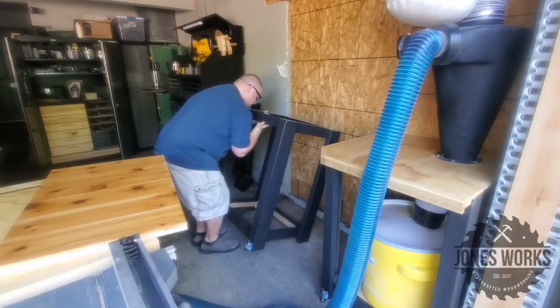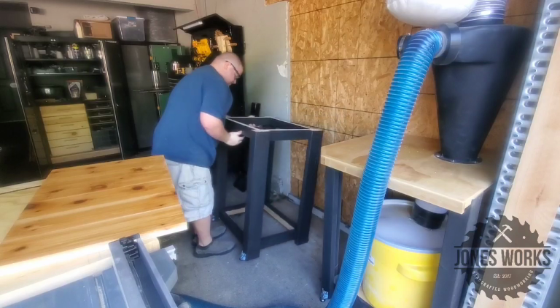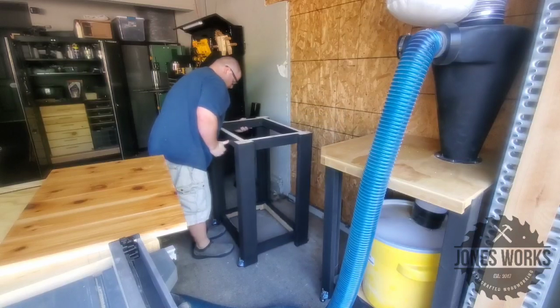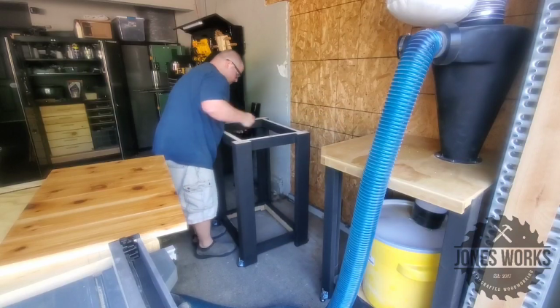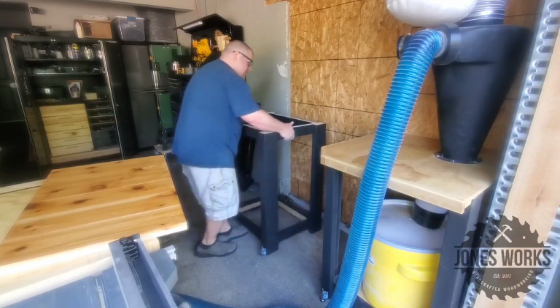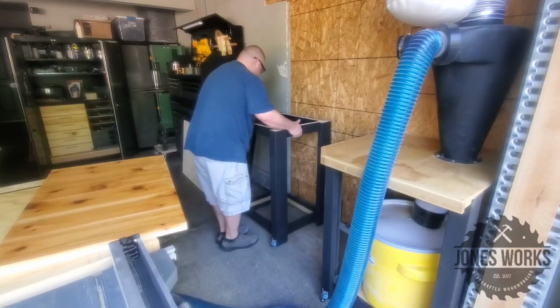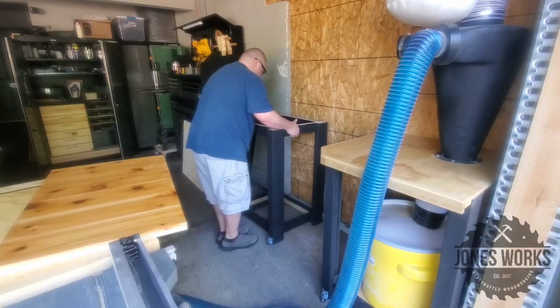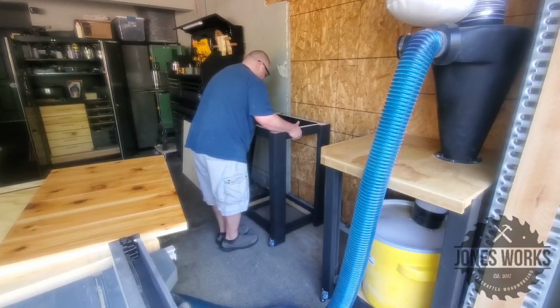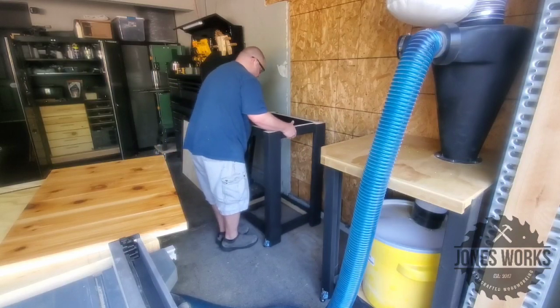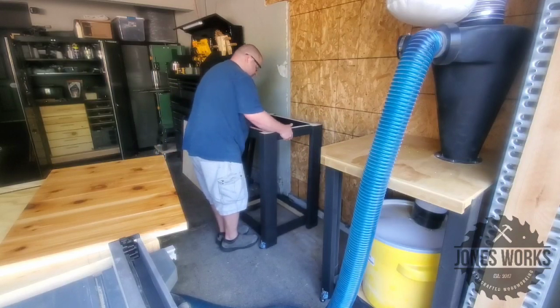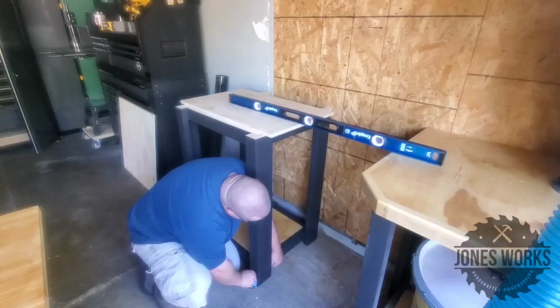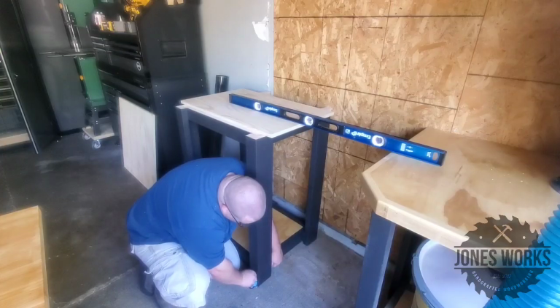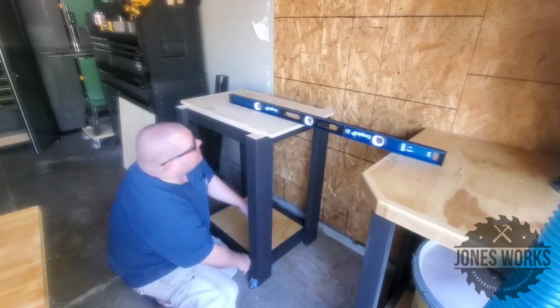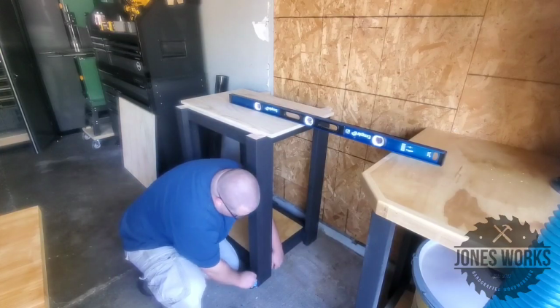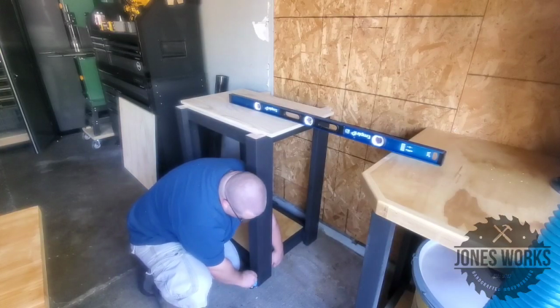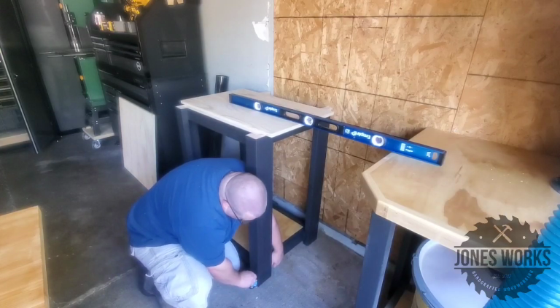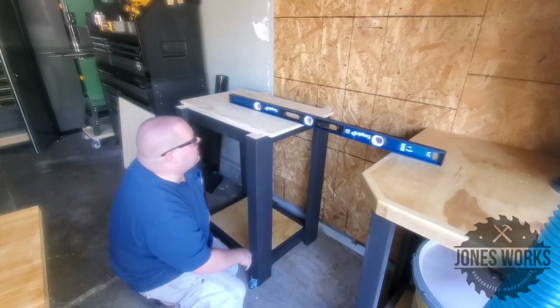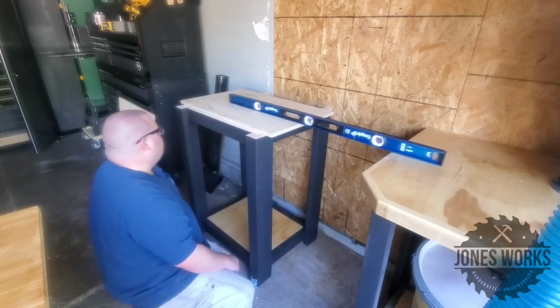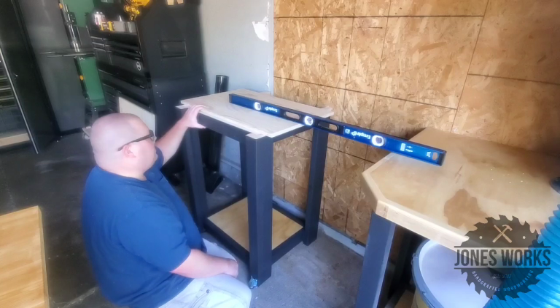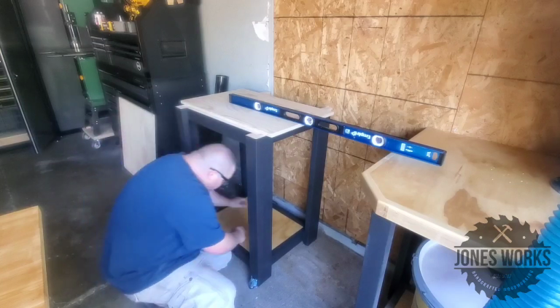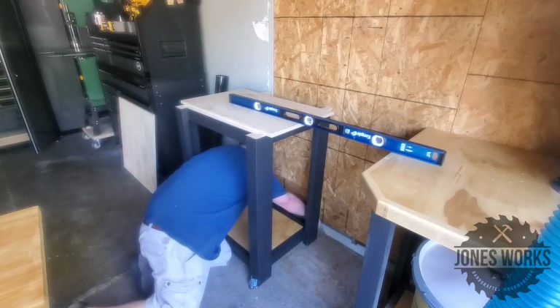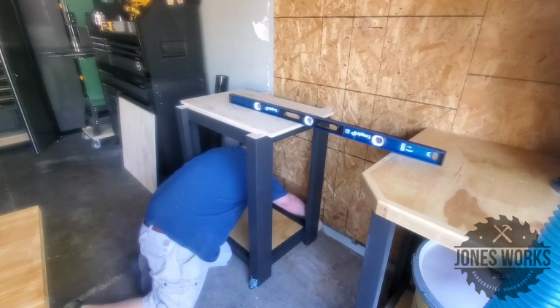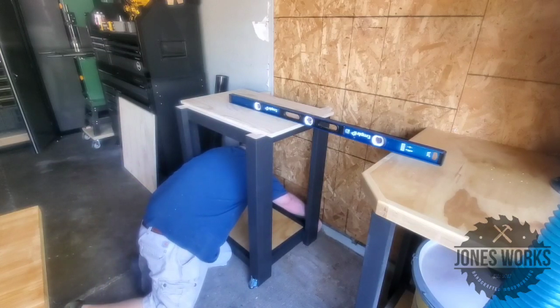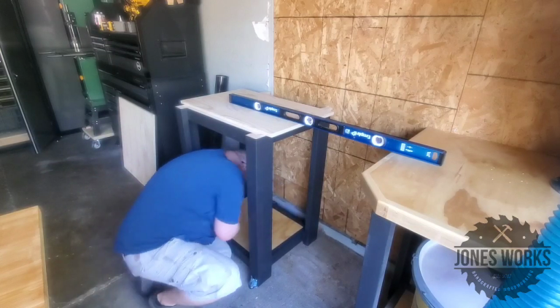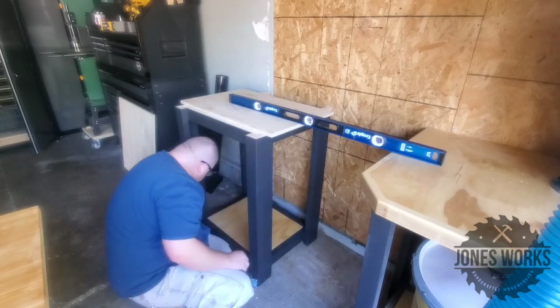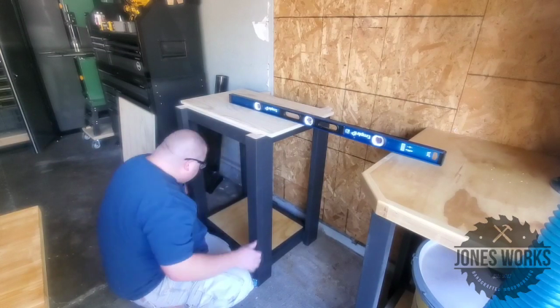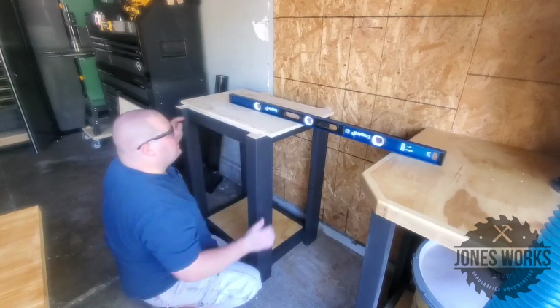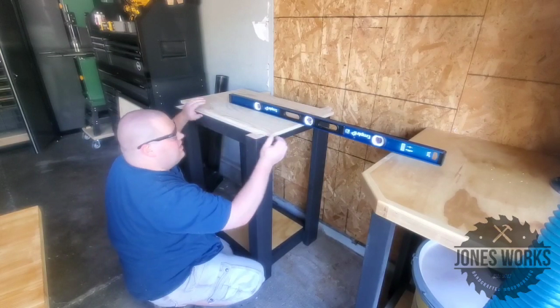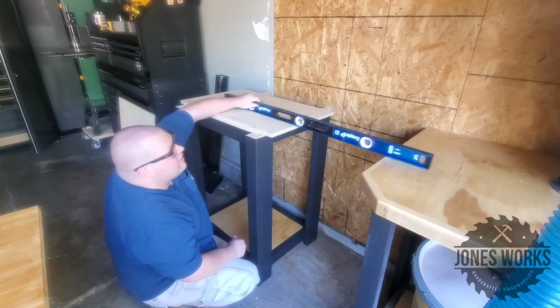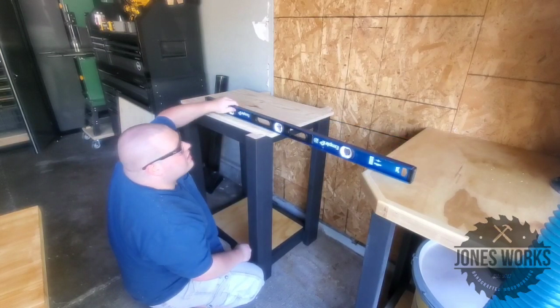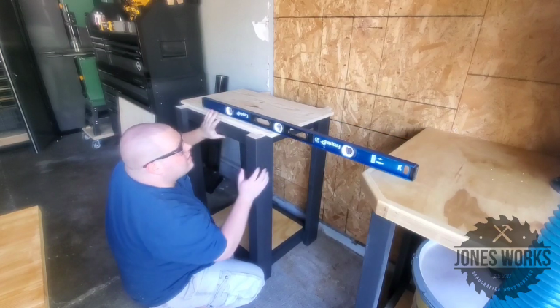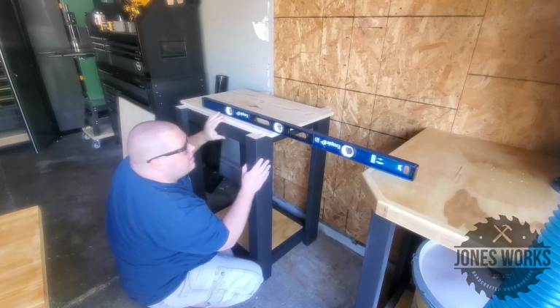Eventually I'm thinking I'm going to put drawers in the one shop stand, so these plywood boards will allow me to screw the drawer slides in later. I made two of these, so now I'm just getting the second one into place and taking the time to level it — and it took me way too long to do that.